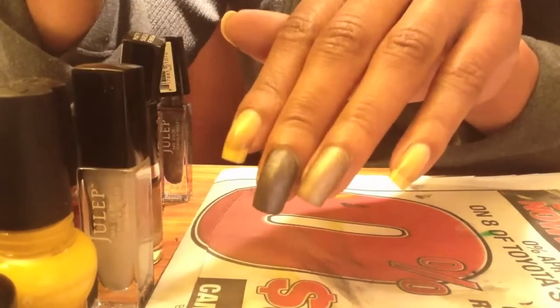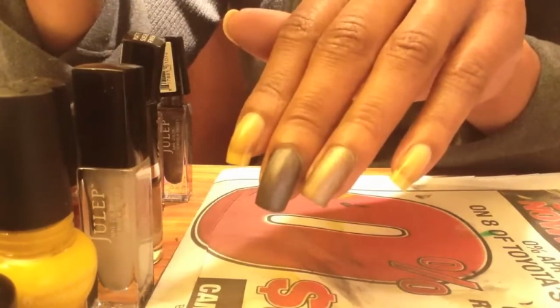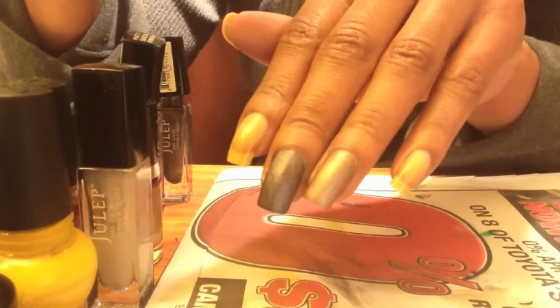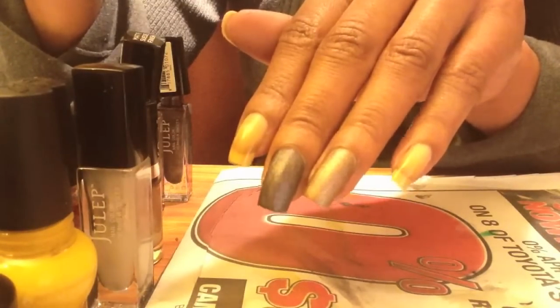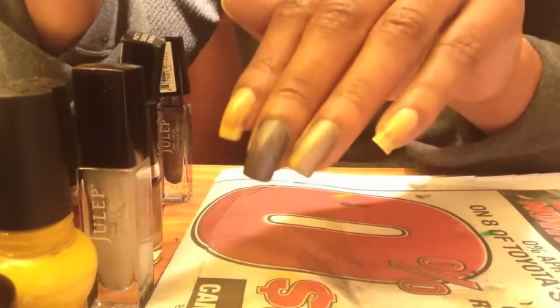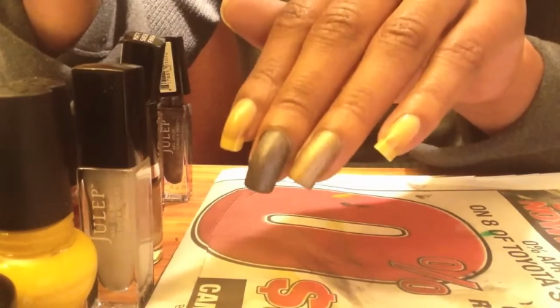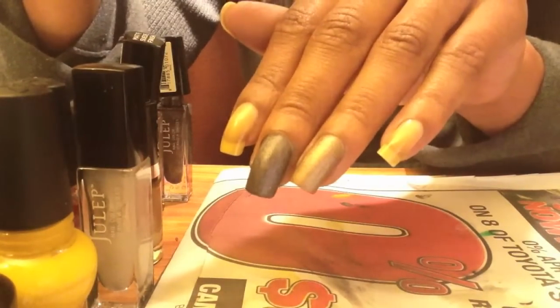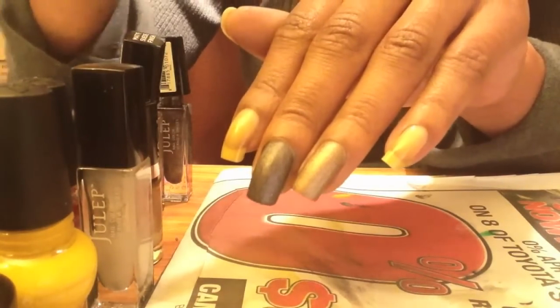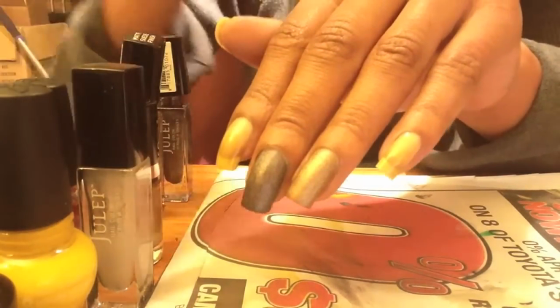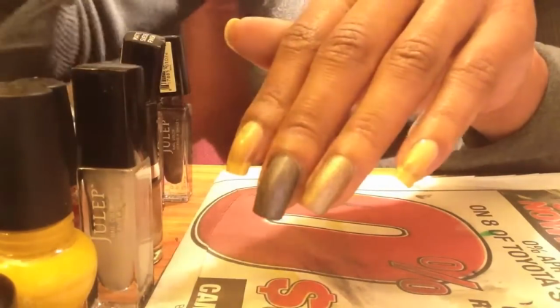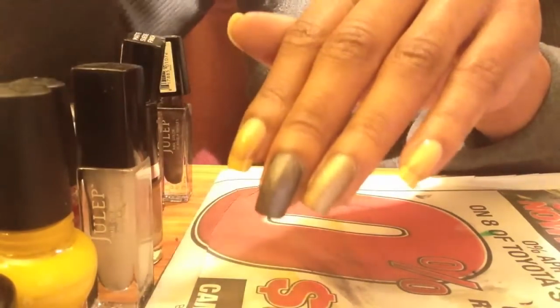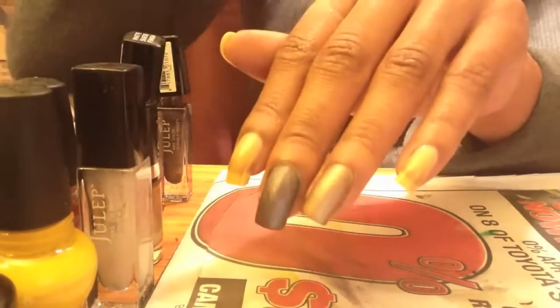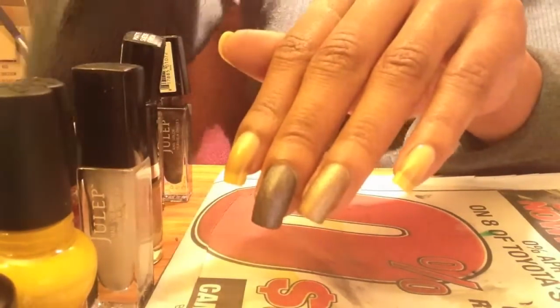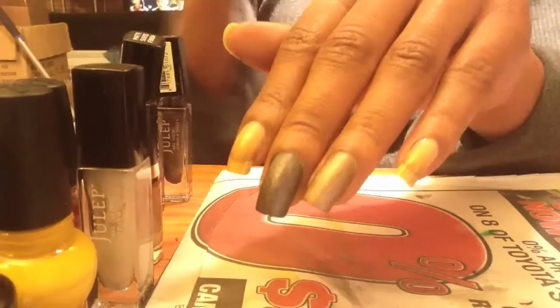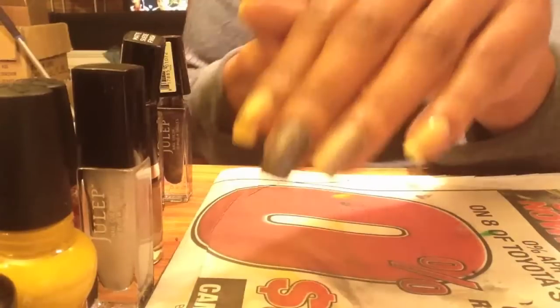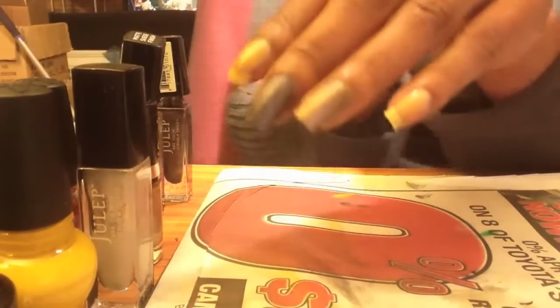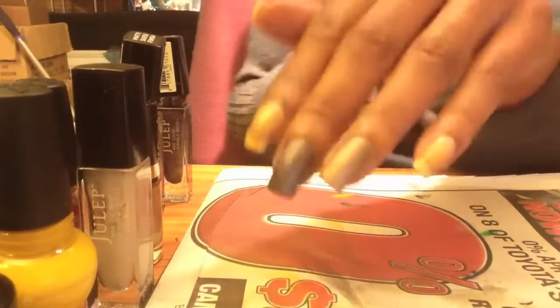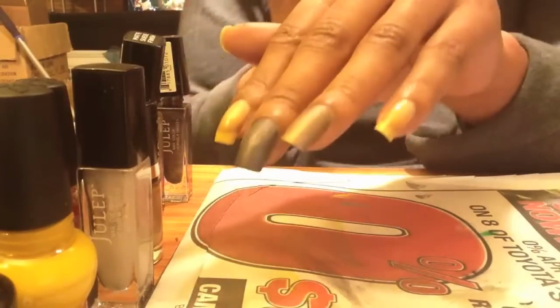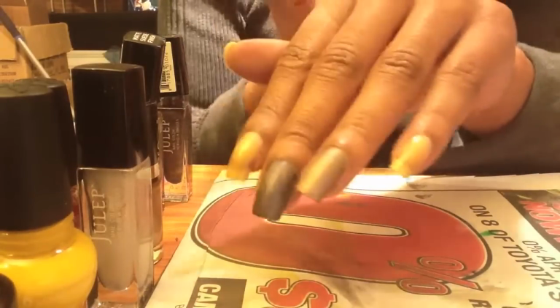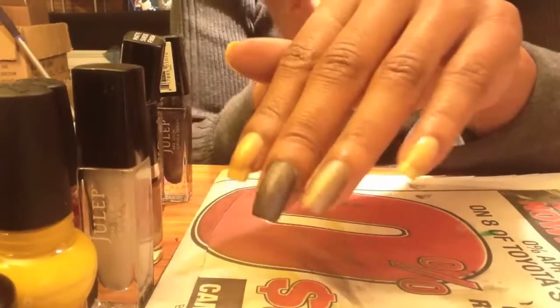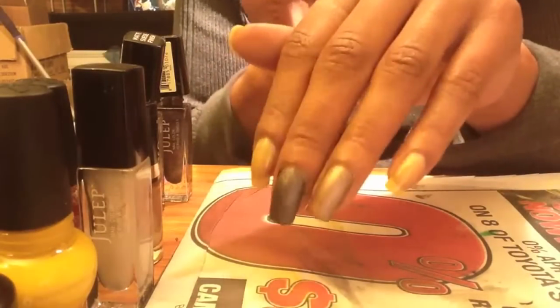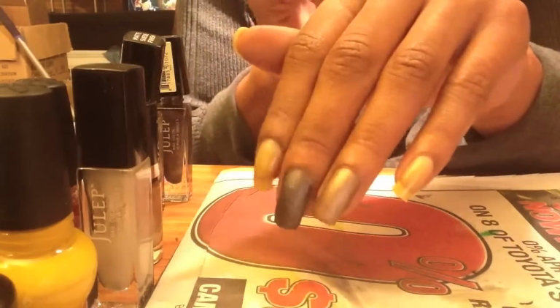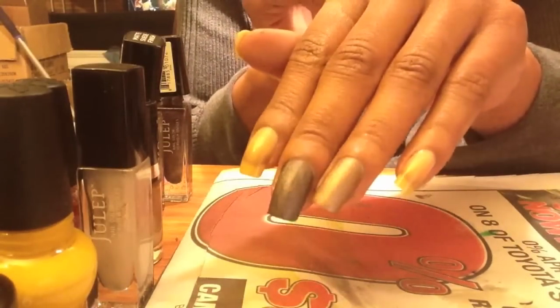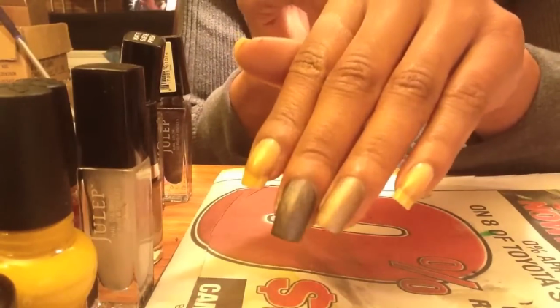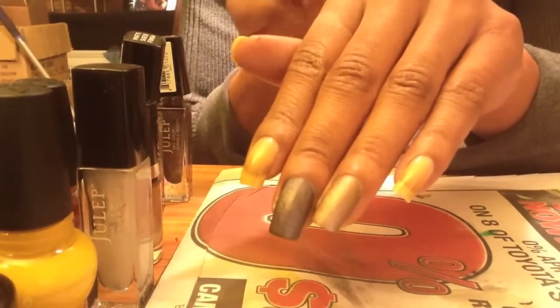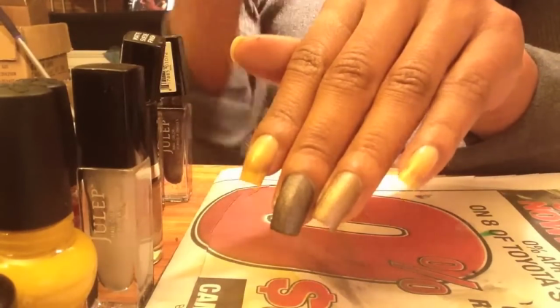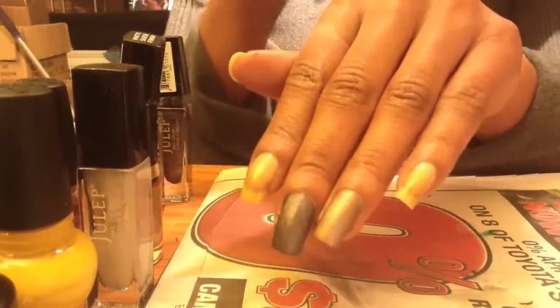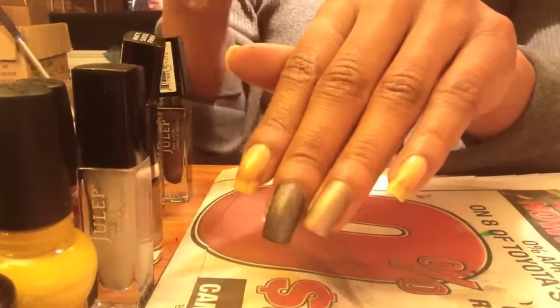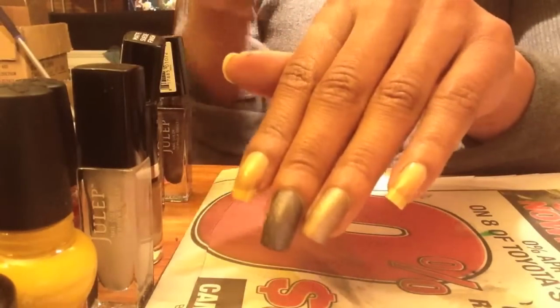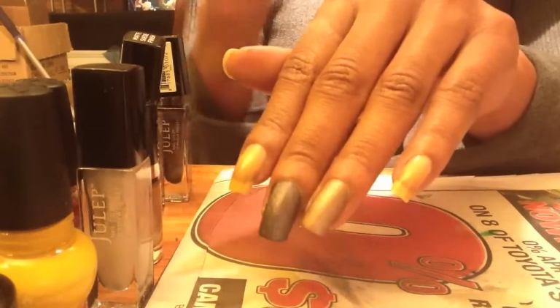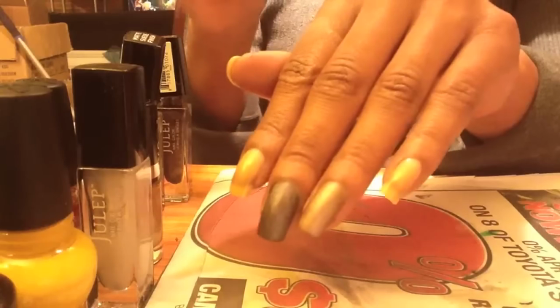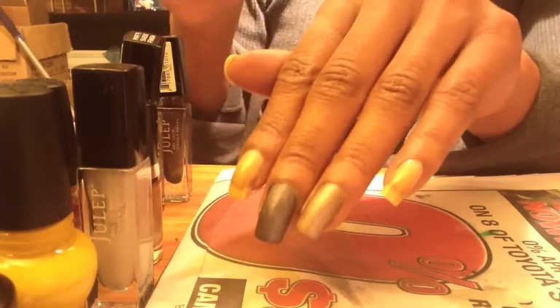I really like this polish and highly recommend you guys pick these up. I'm going to go ahead and finish and then come back and show you after all my nails are painted.